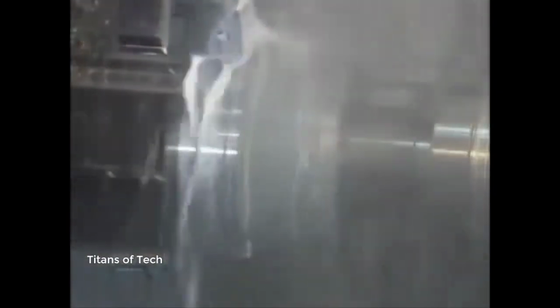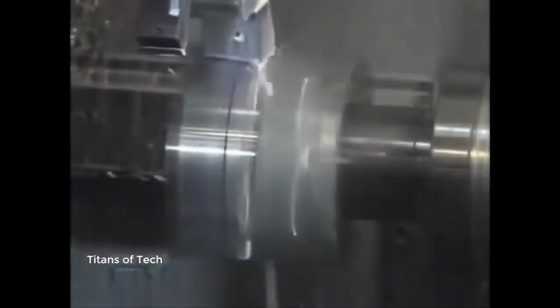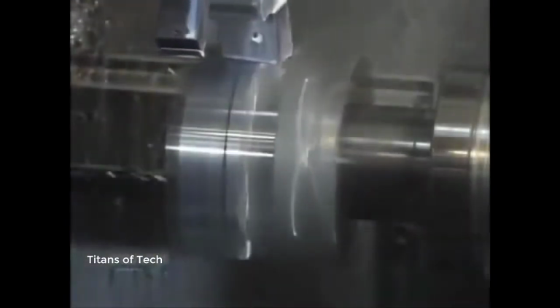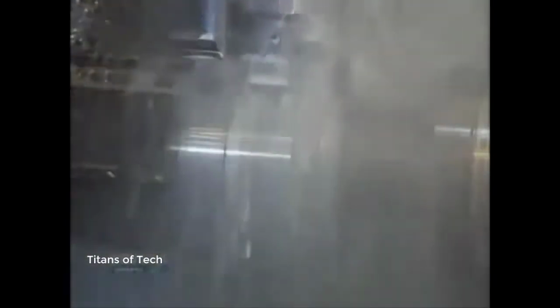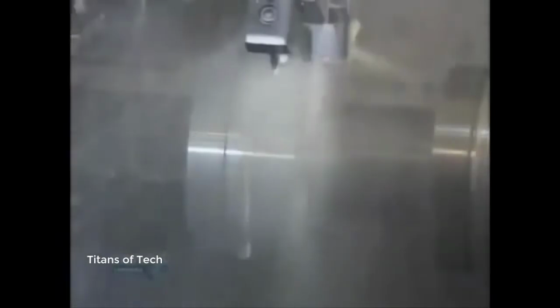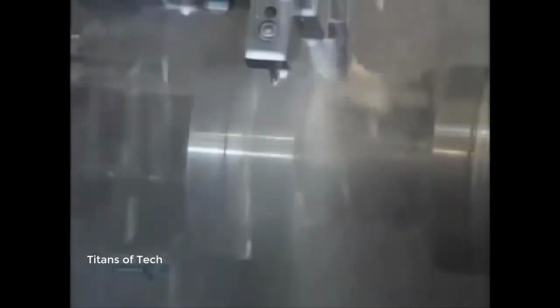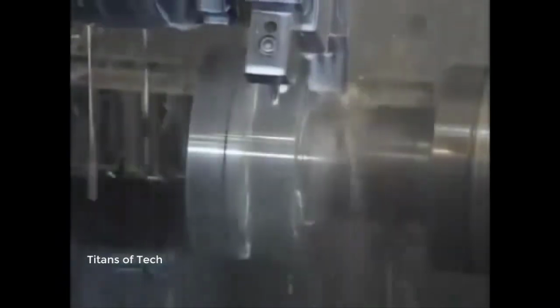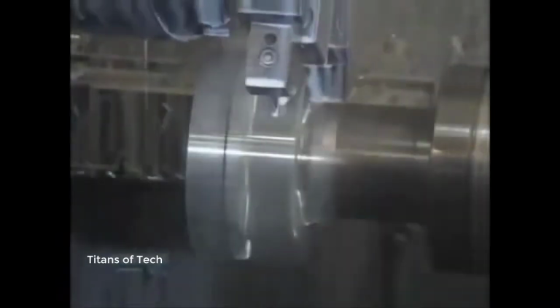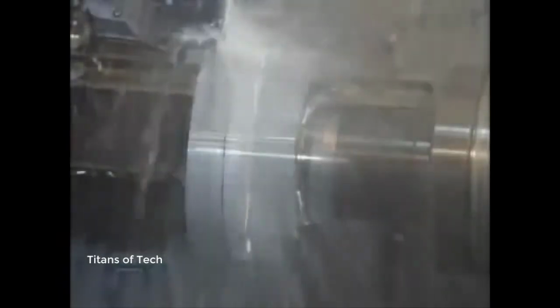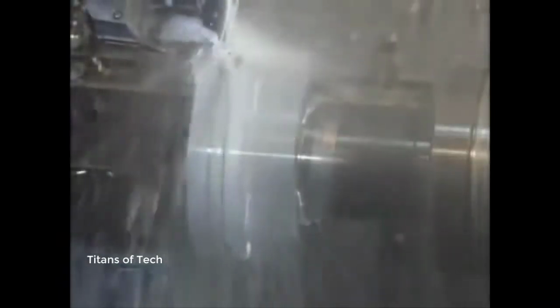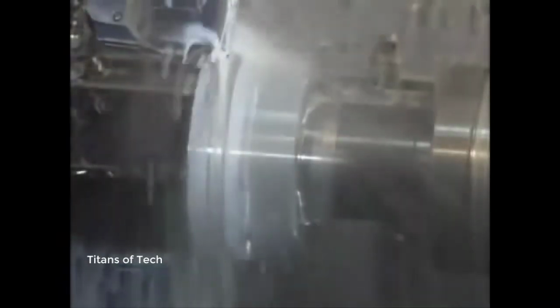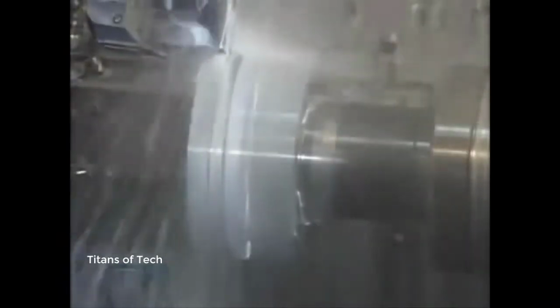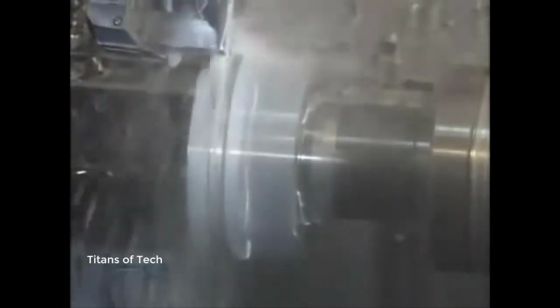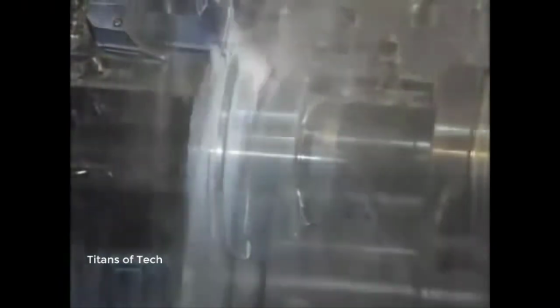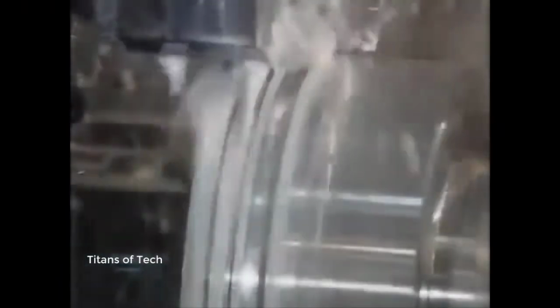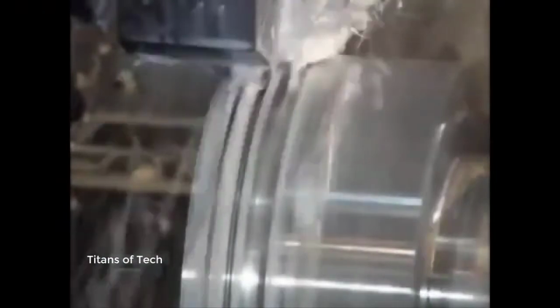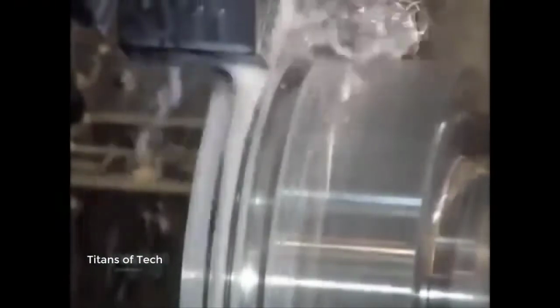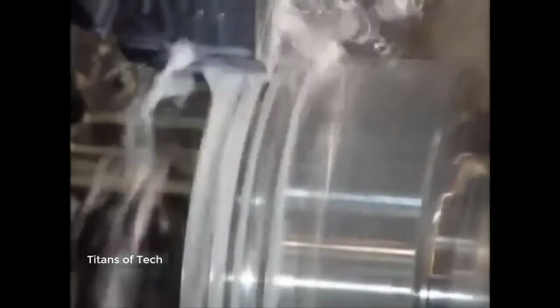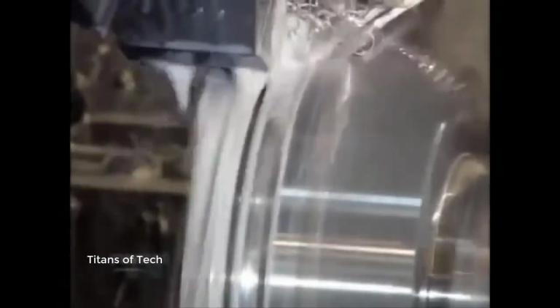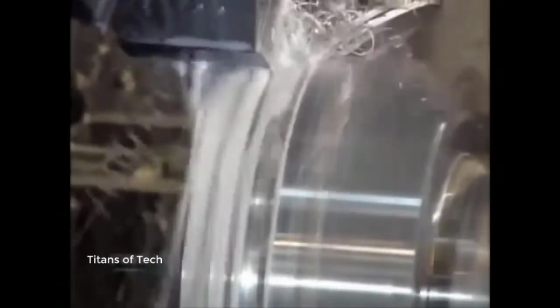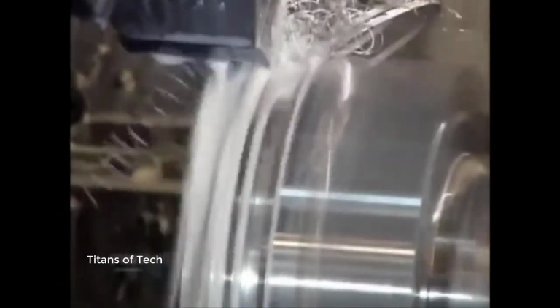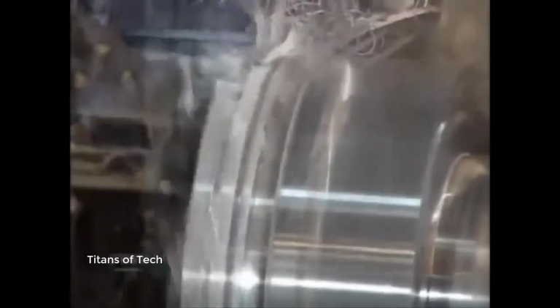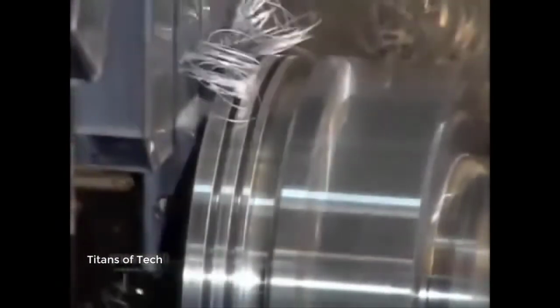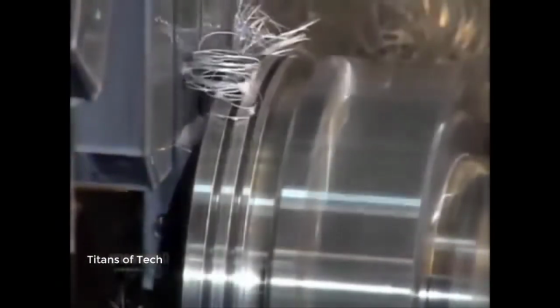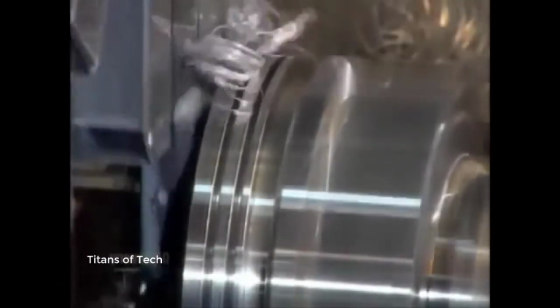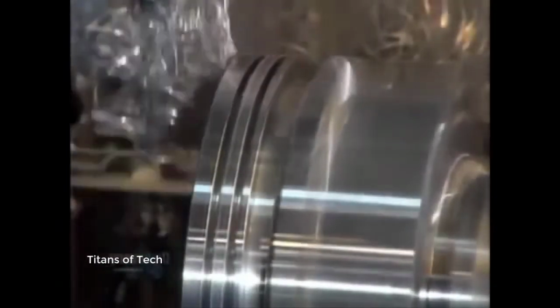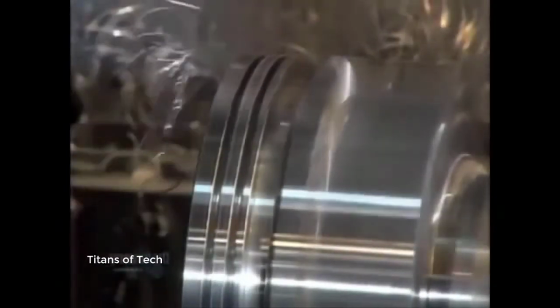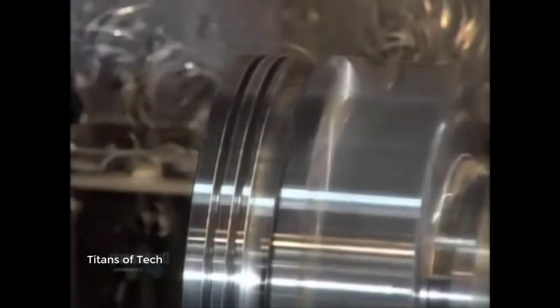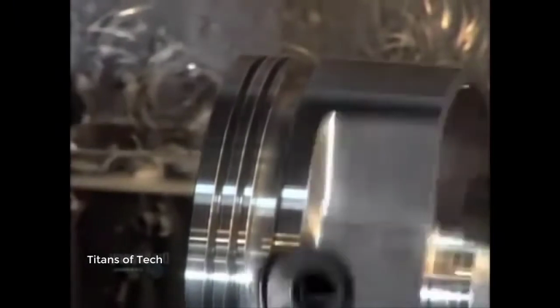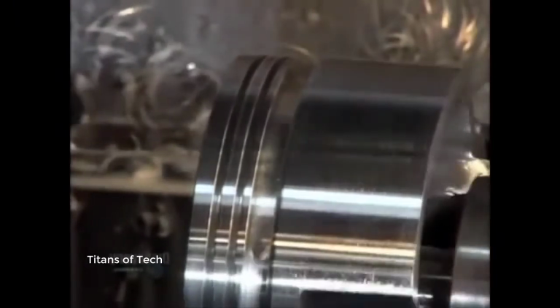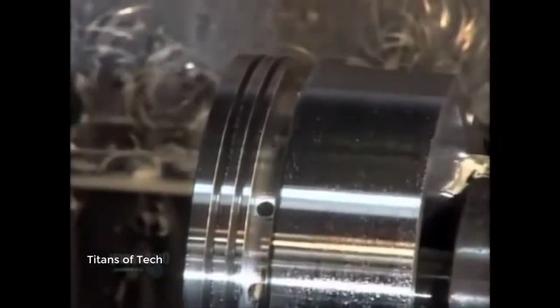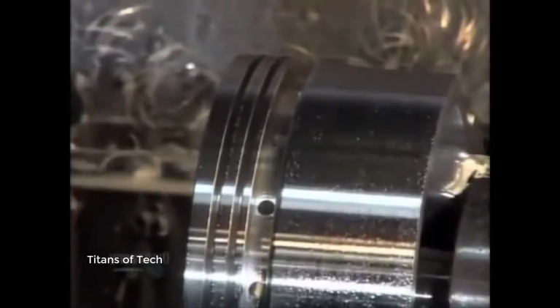Another lathe reduces the diameter by three millimeters. The same machine then cuts three grooves — two for compression rings and another for an oil control ring. These rings help the piston glide and enable it to provide an airtight seal.